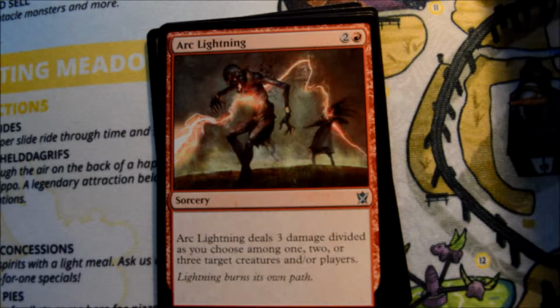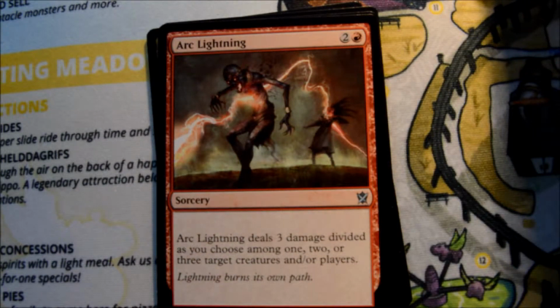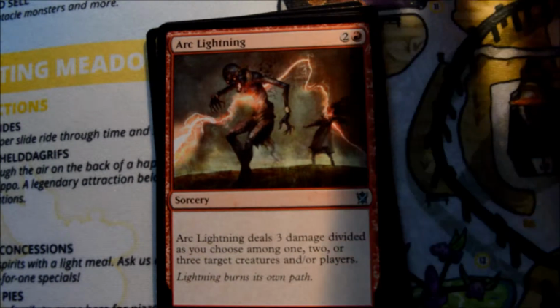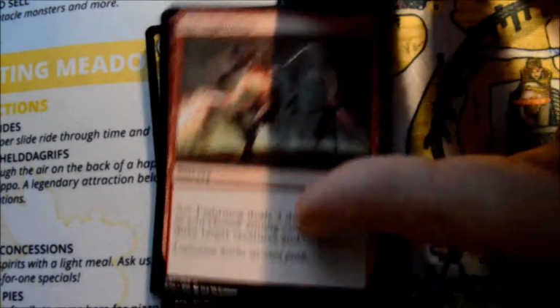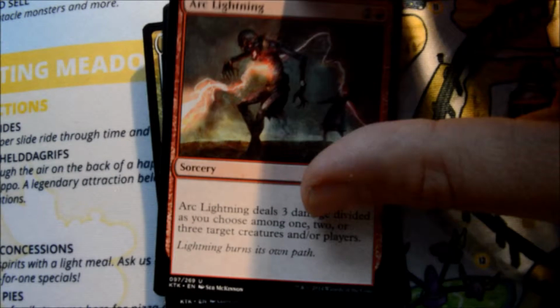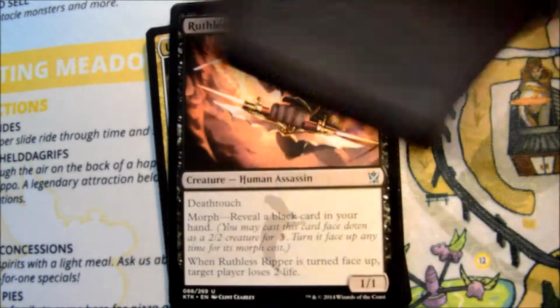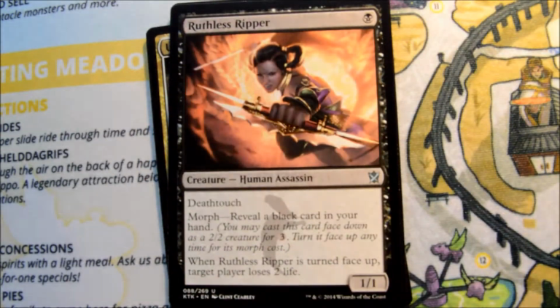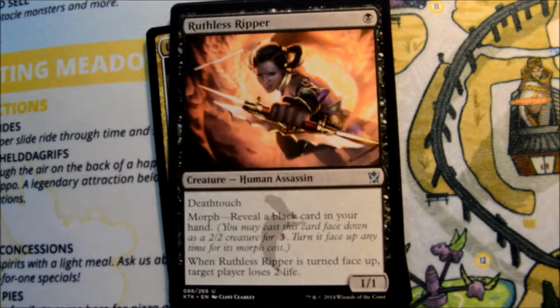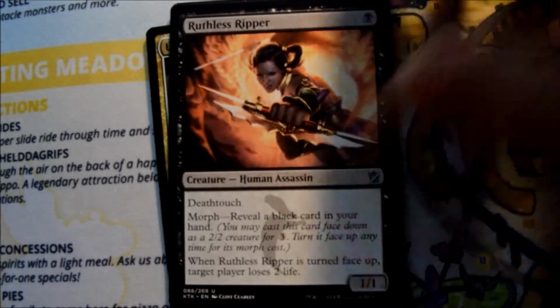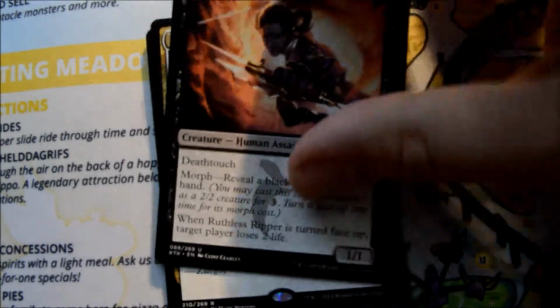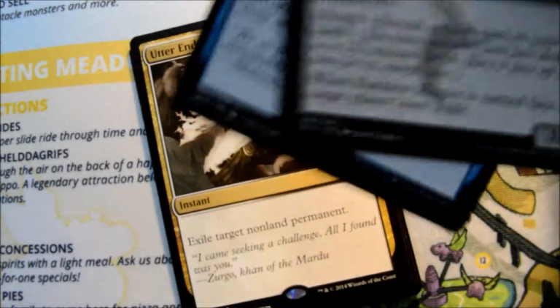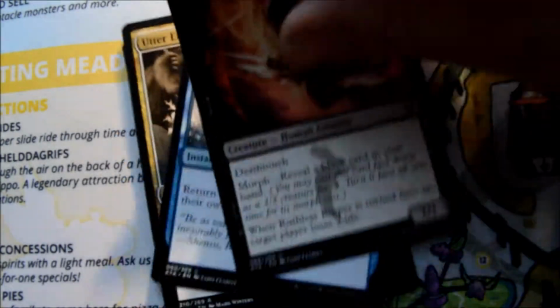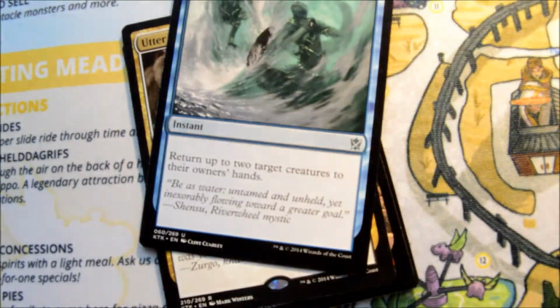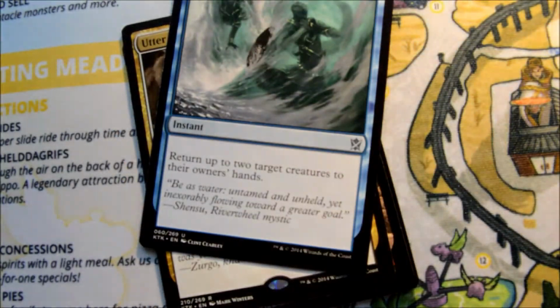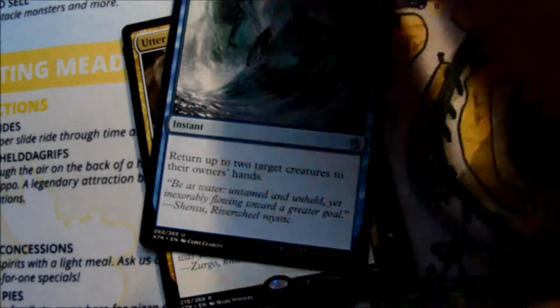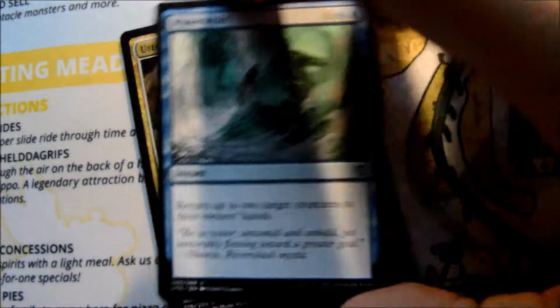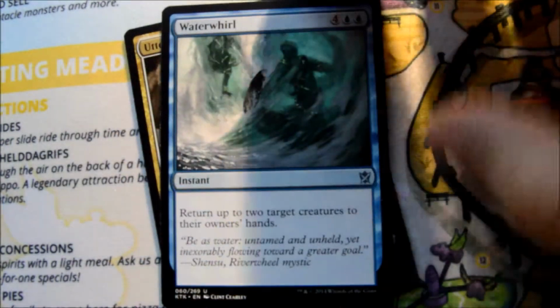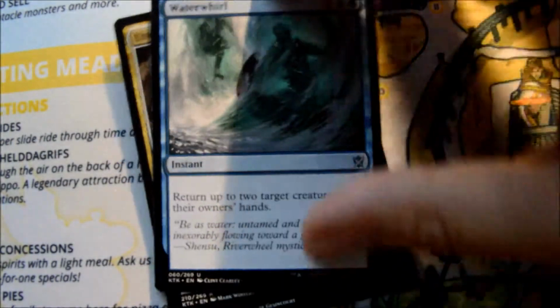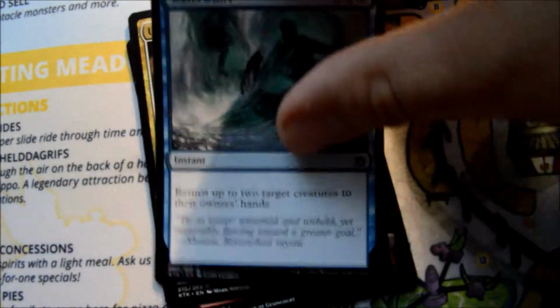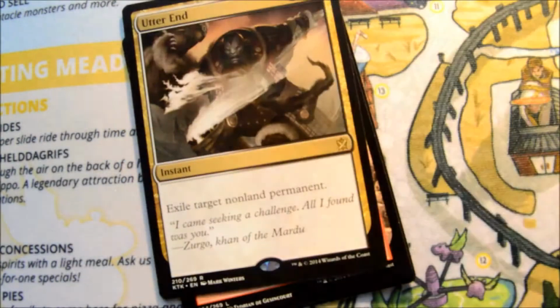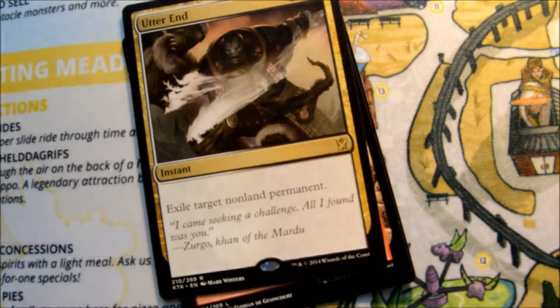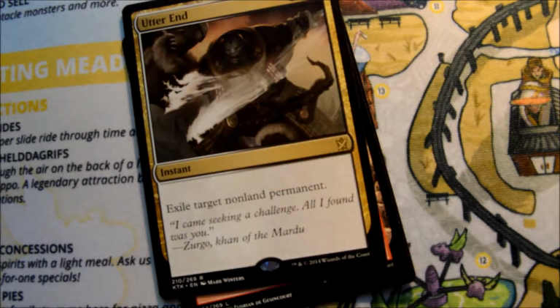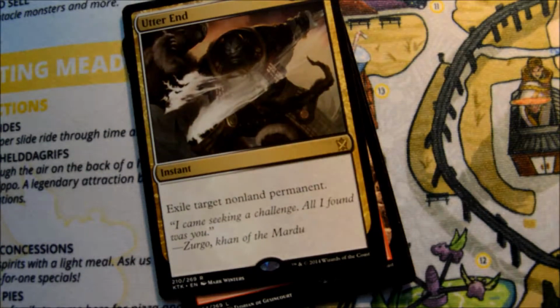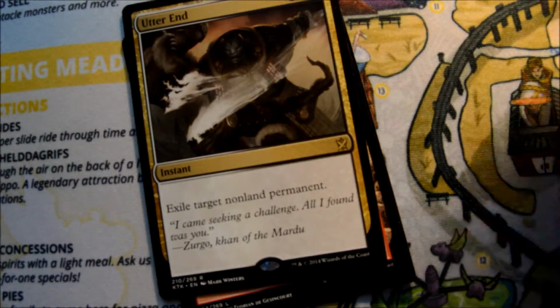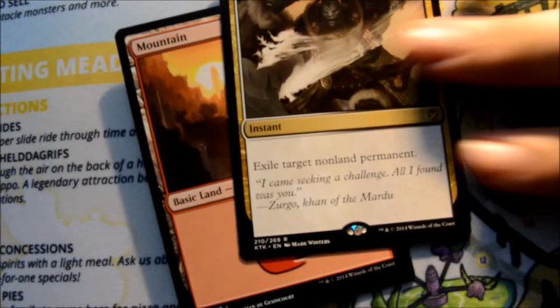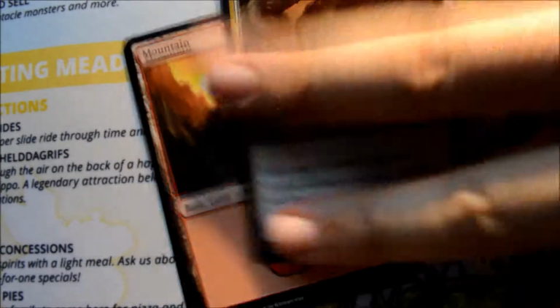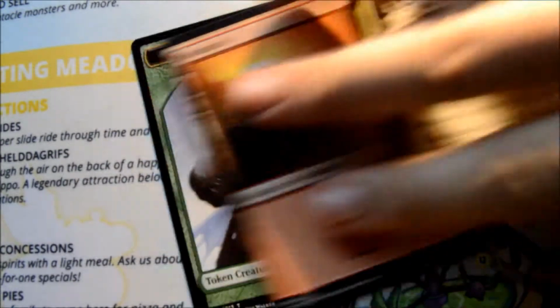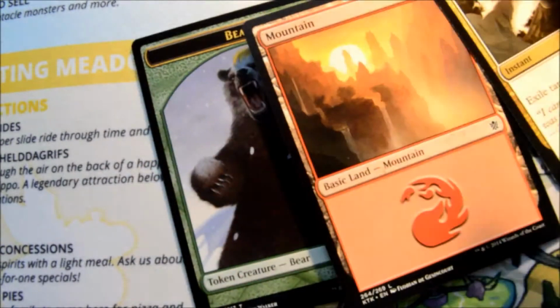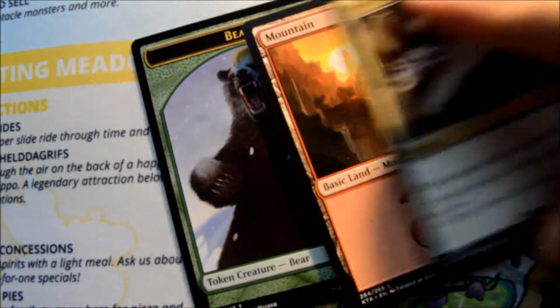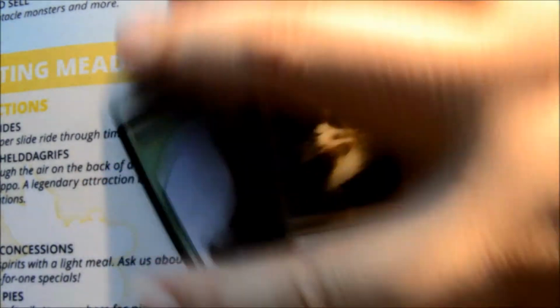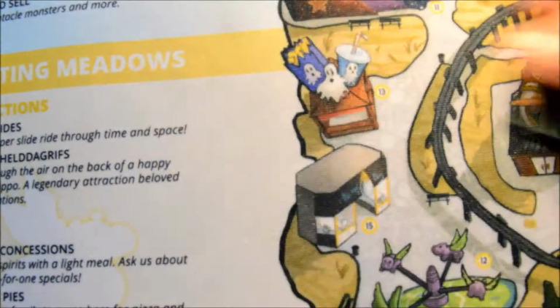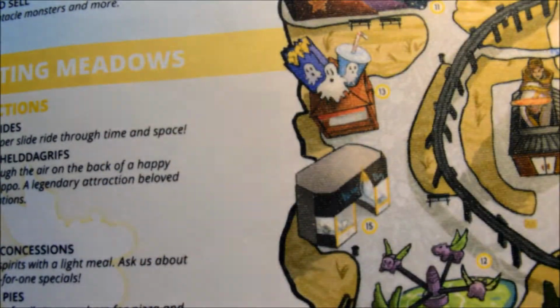First uncommon is Arc Lightning, Ruthless Ripper. Watcher of the Eye, and our rare is Utter End. Pretty good rare — good removal for Limited.